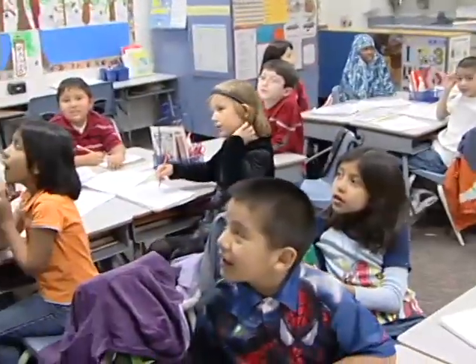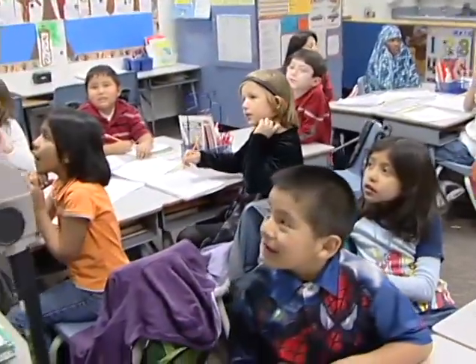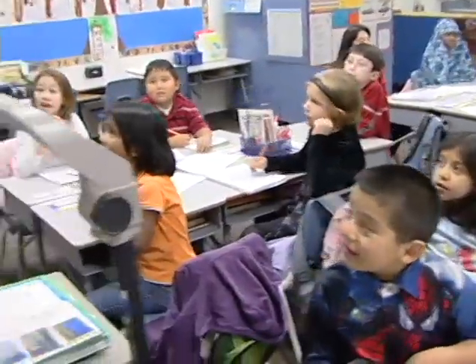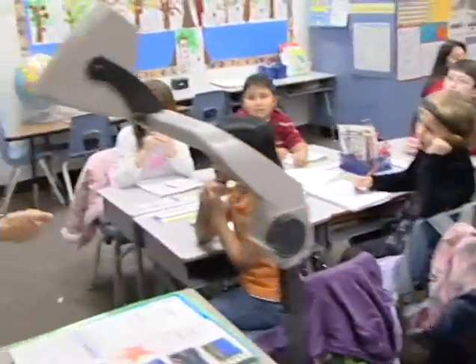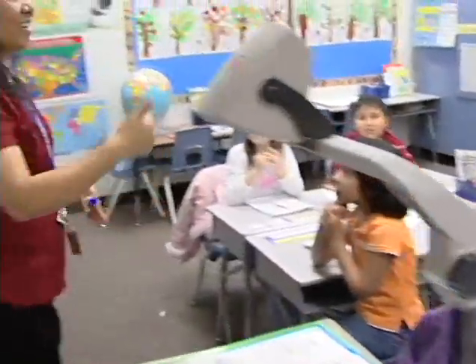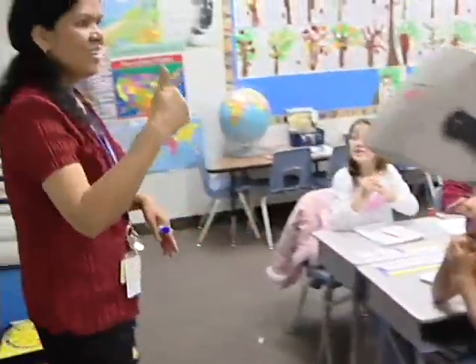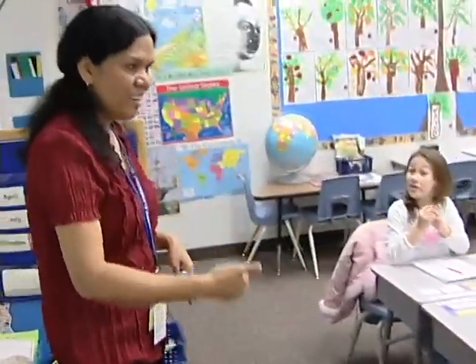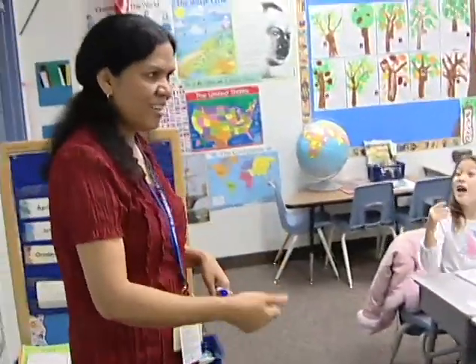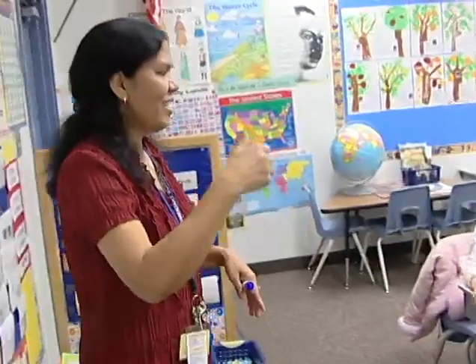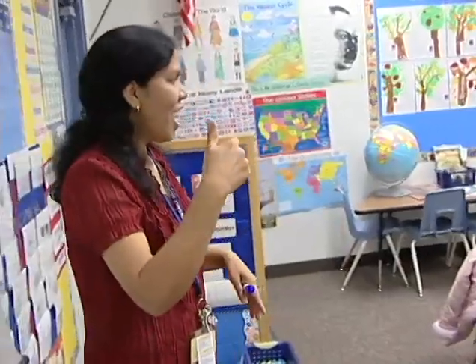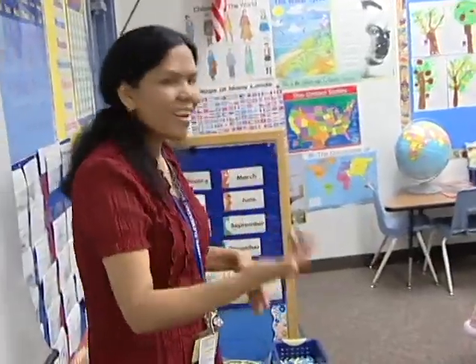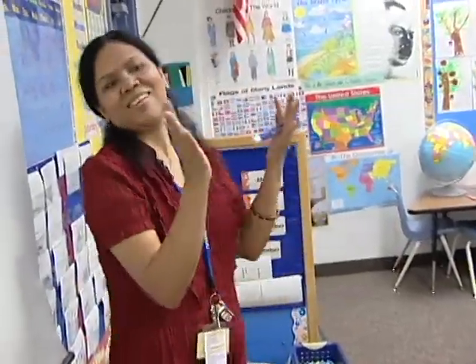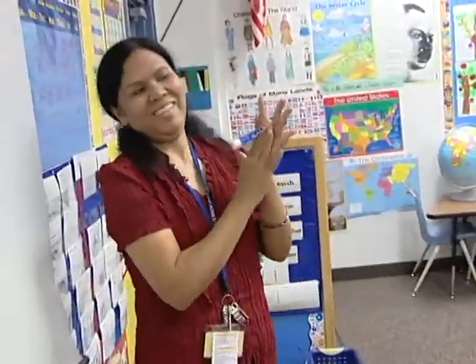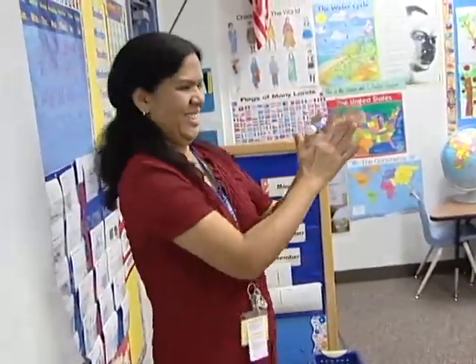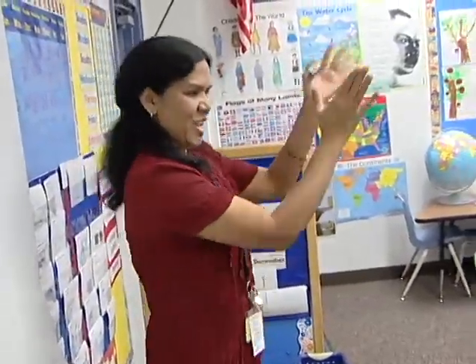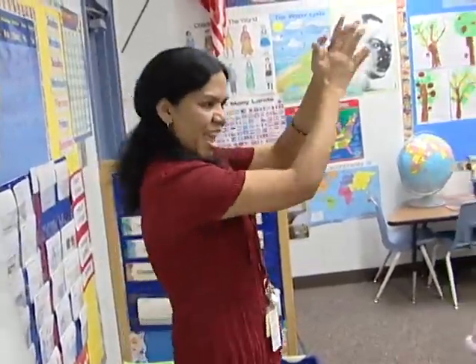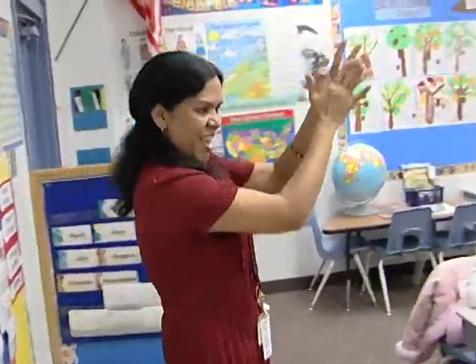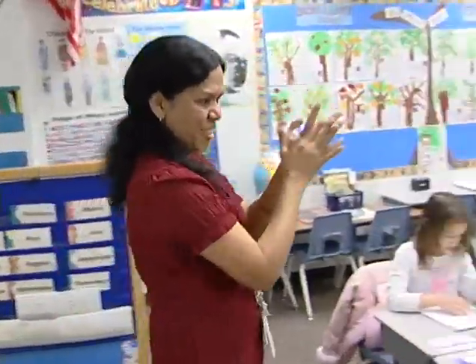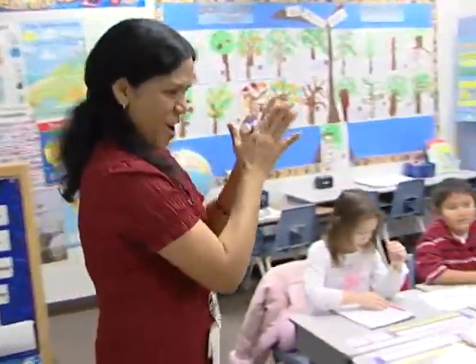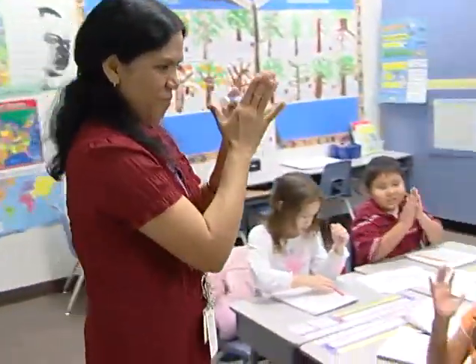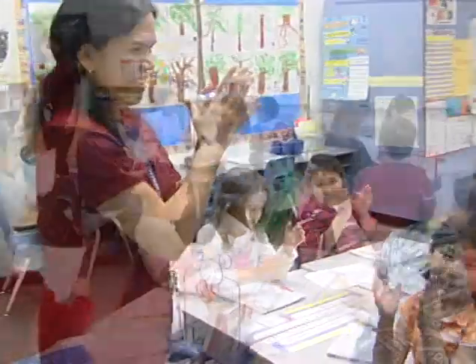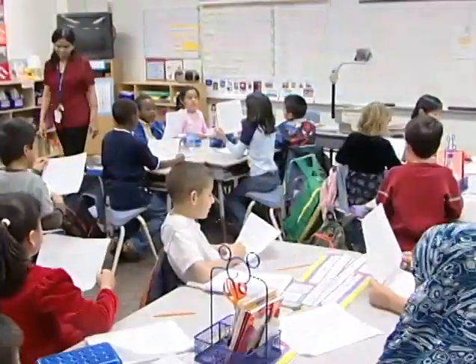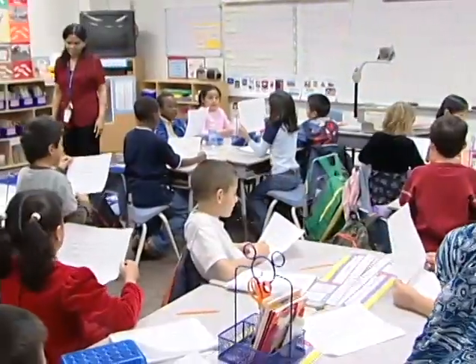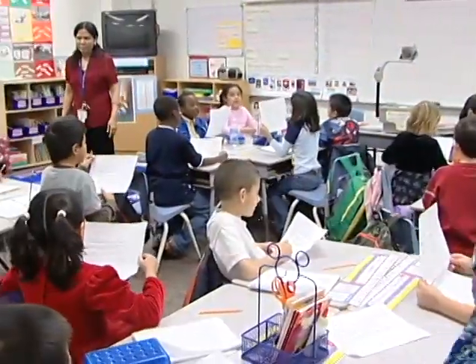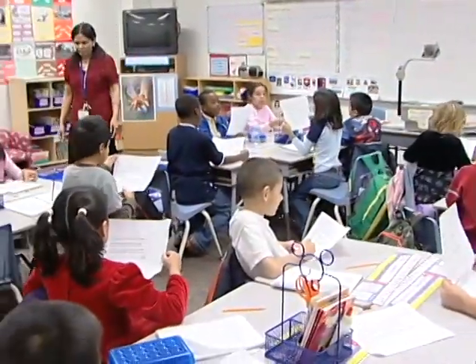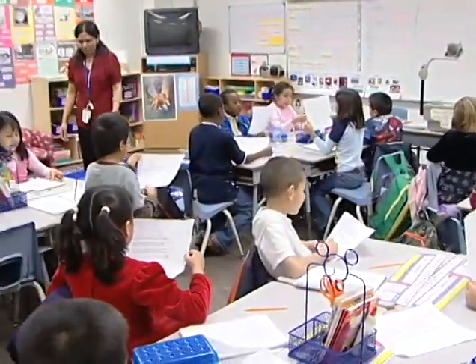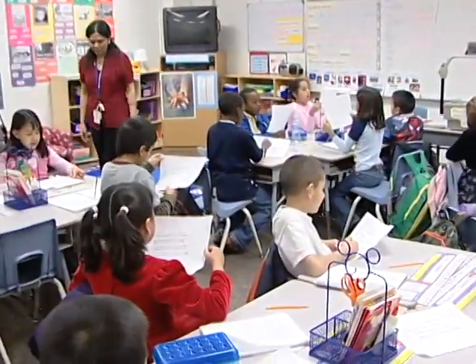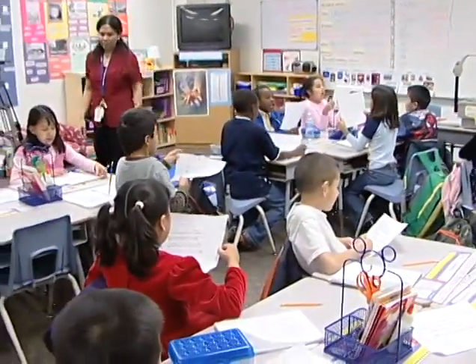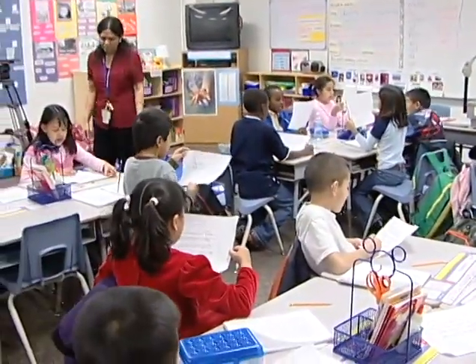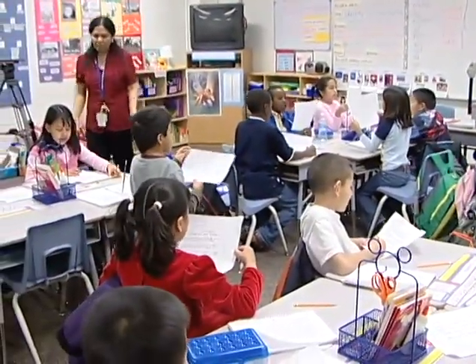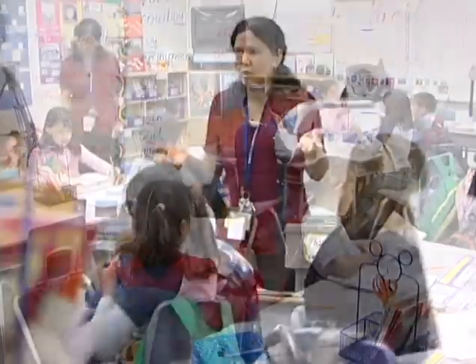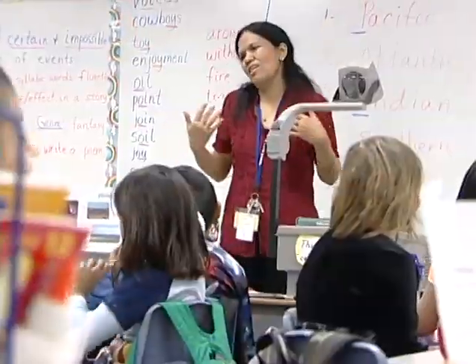The project also focused on culminating activity enhancement where students acted as scientists, artists and designers, etc.